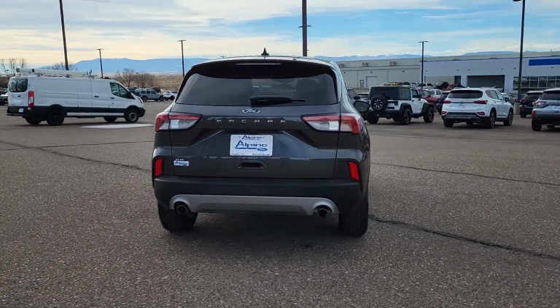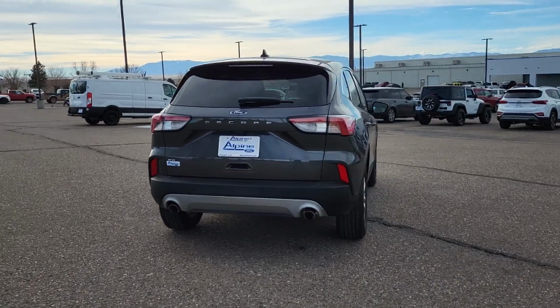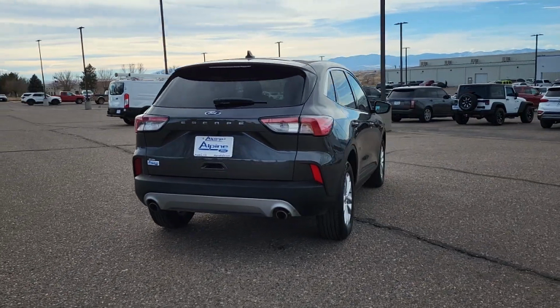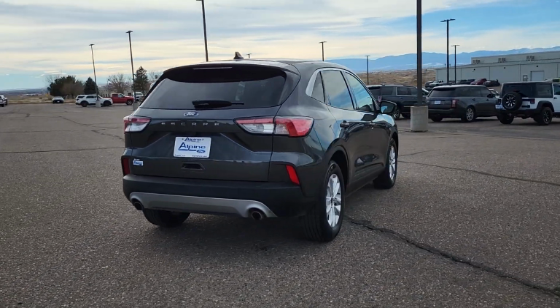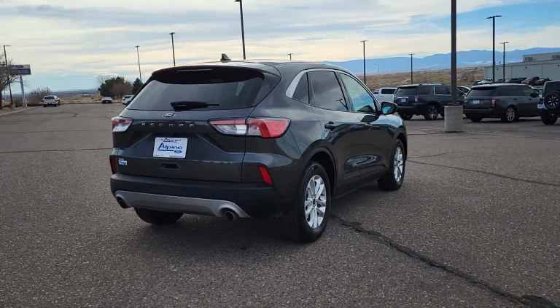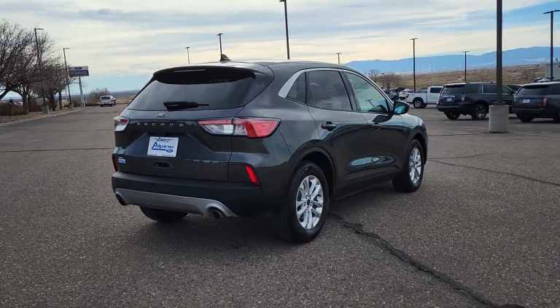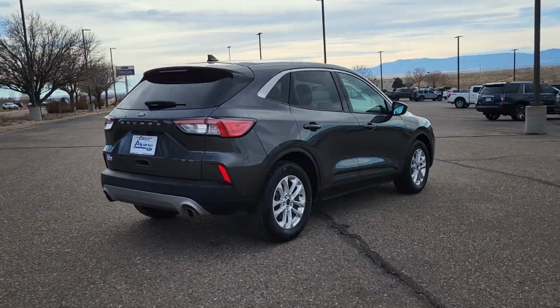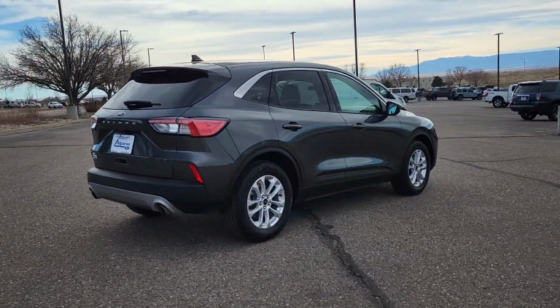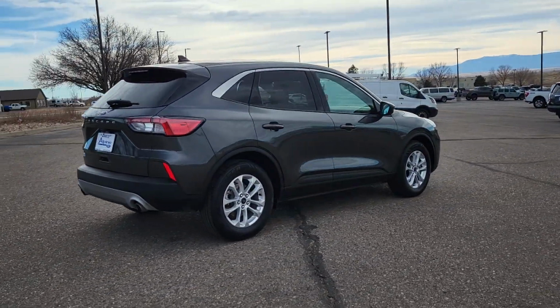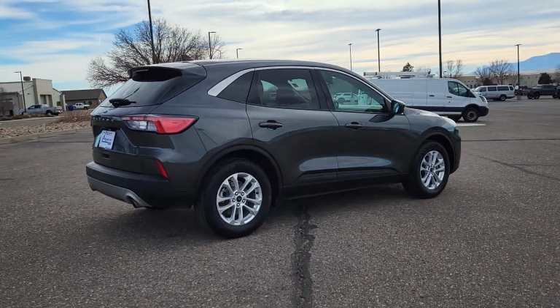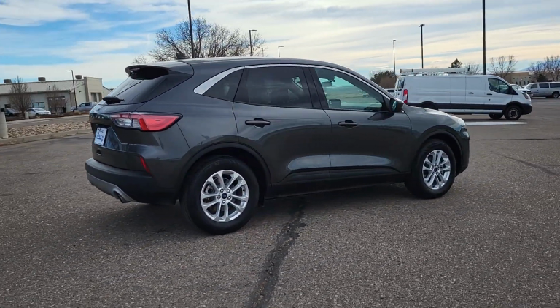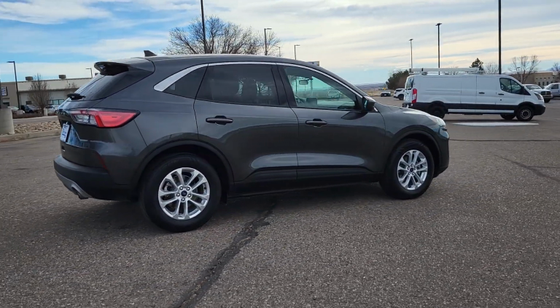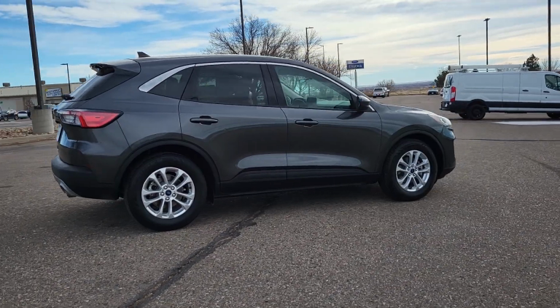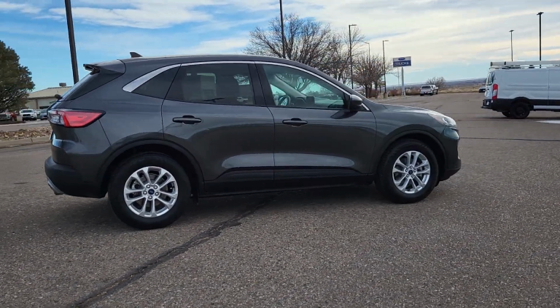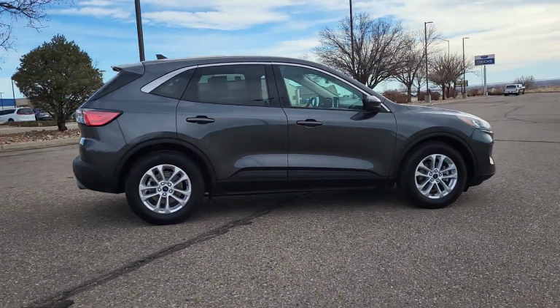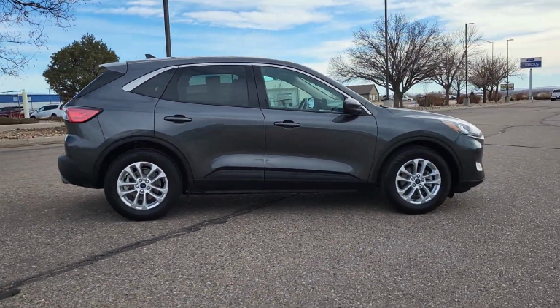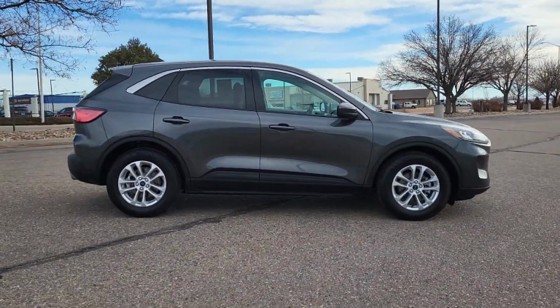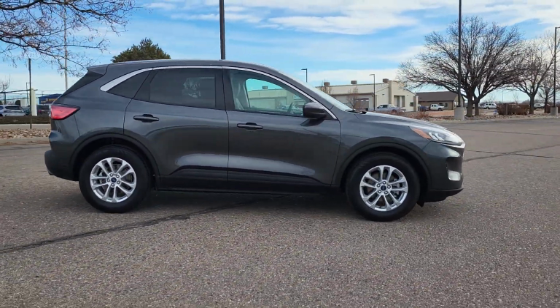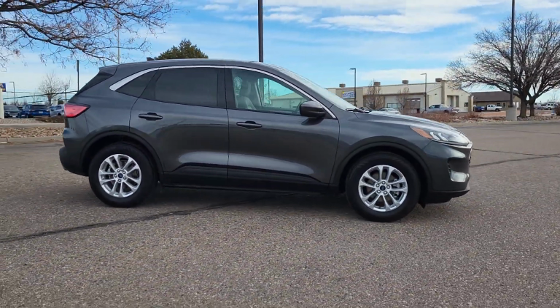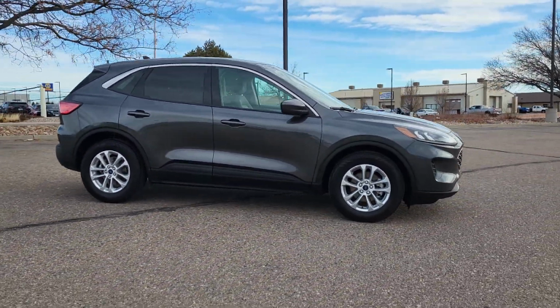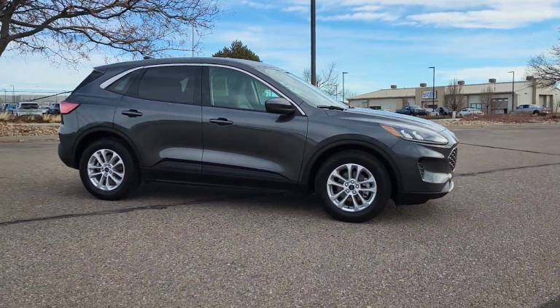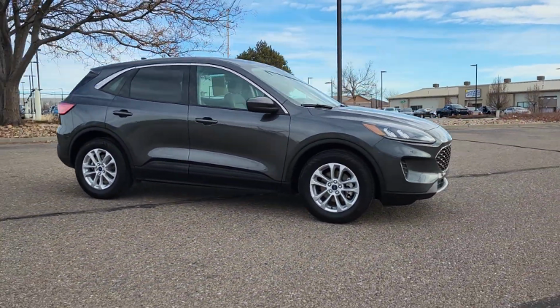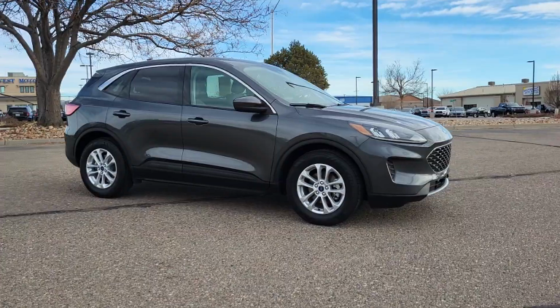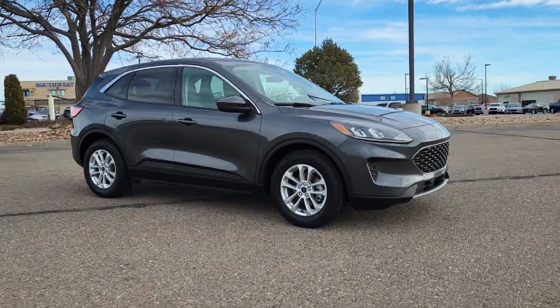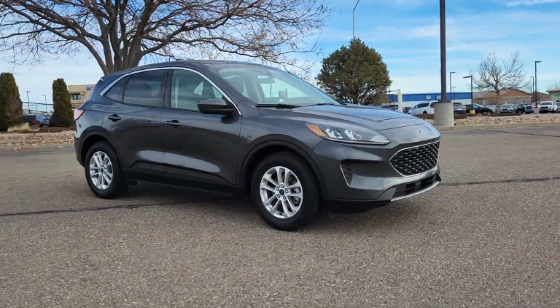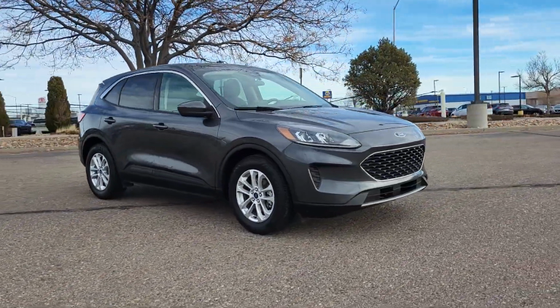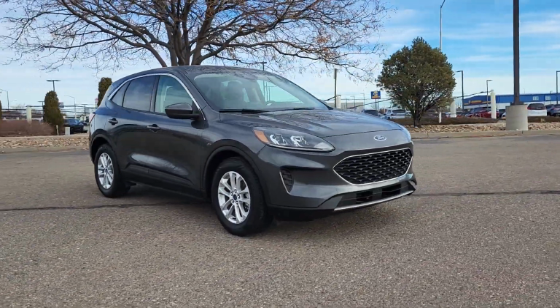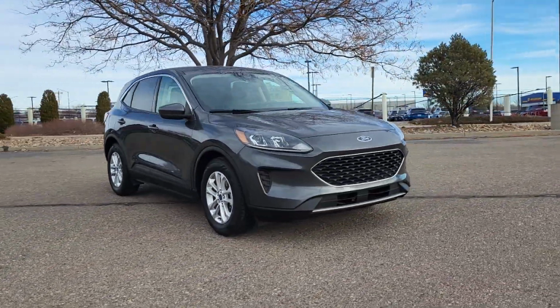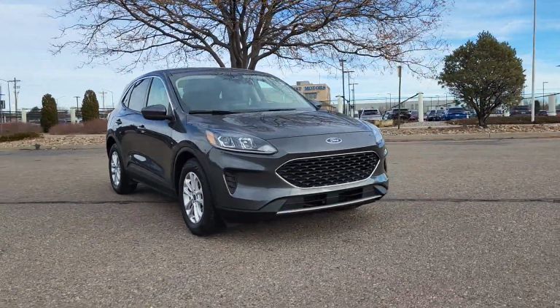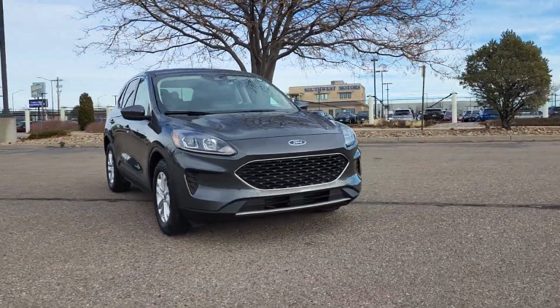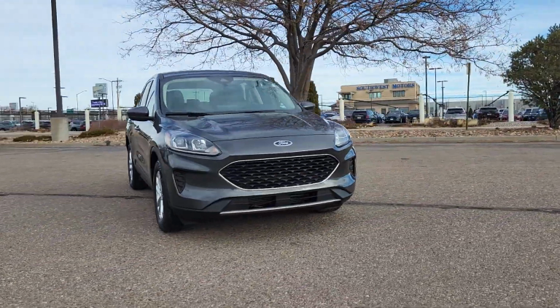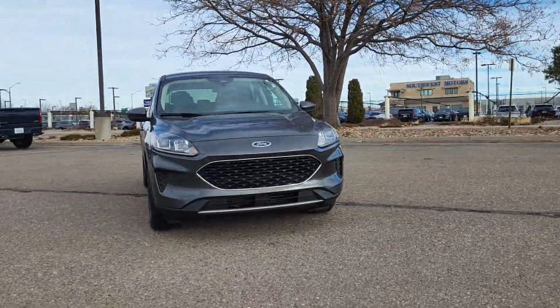Get all the tools you need to make adventures comfortable and stress-free with this capable, comfortable Escape. This compact crossover delivers safety, convenience, versatility, and a smooth, relaxing driving experience, so all you need to do is enjoy the ride.